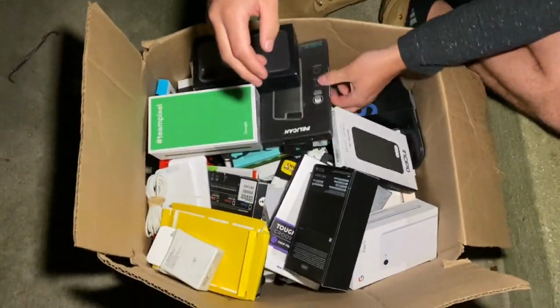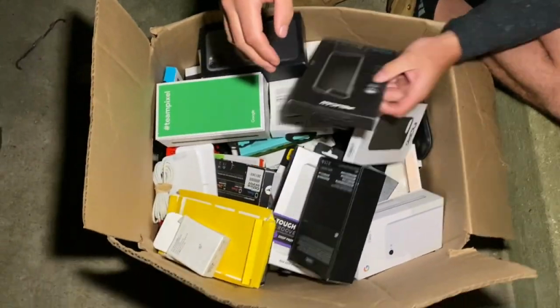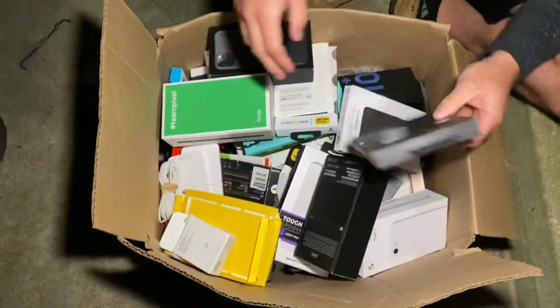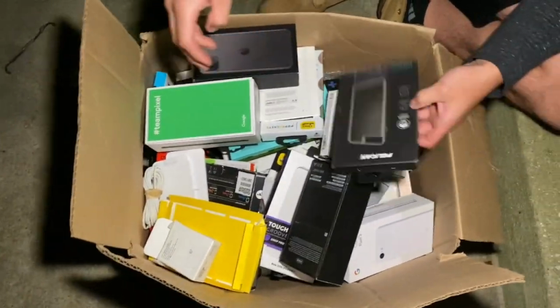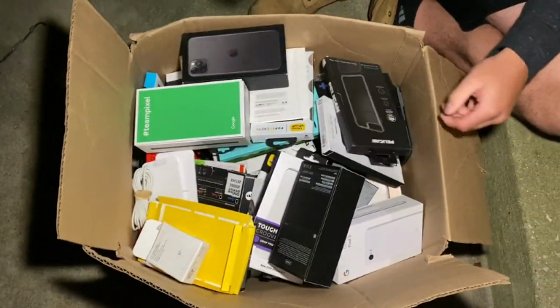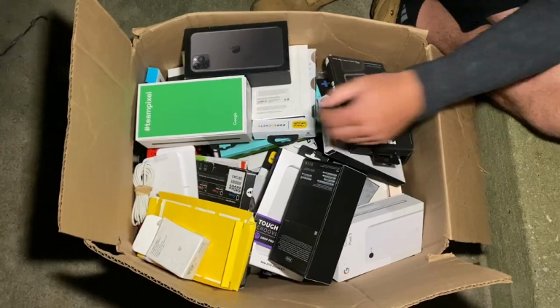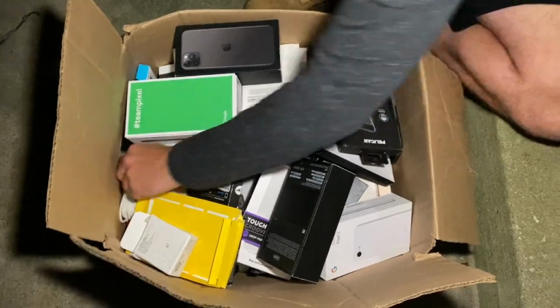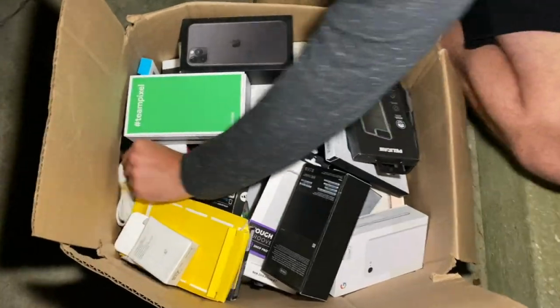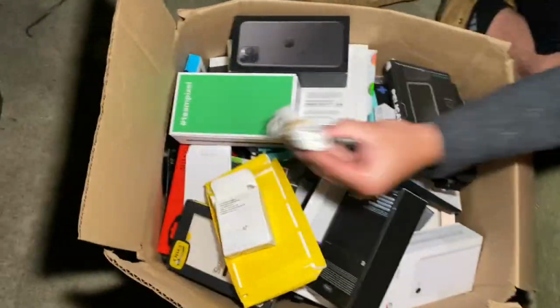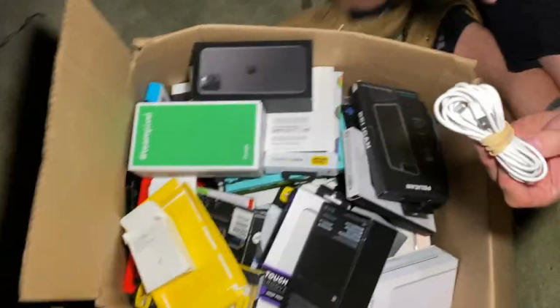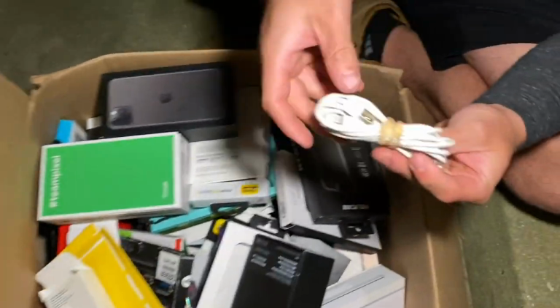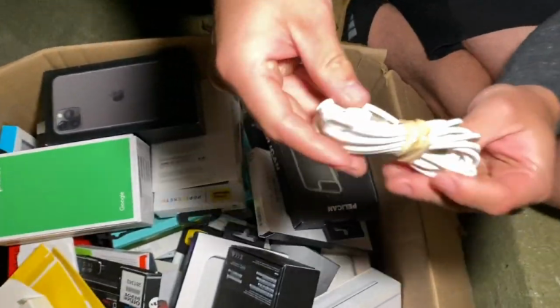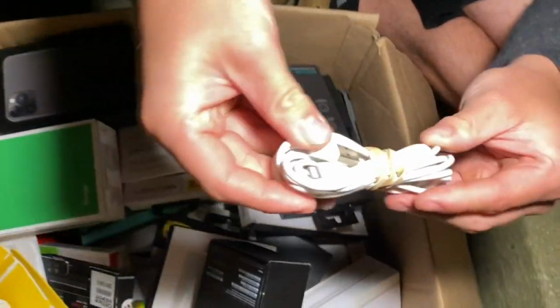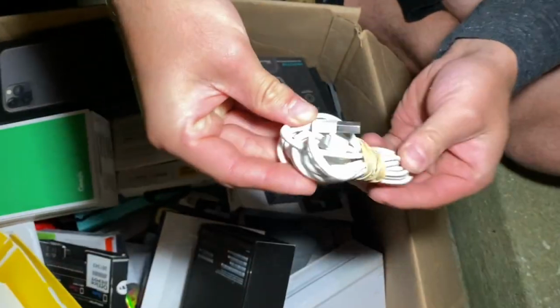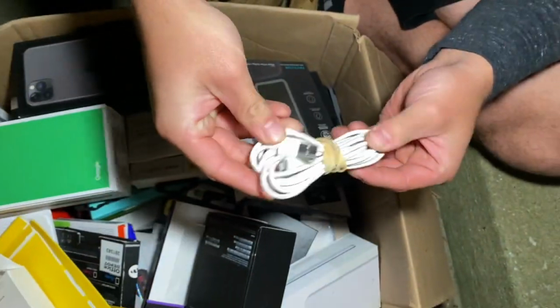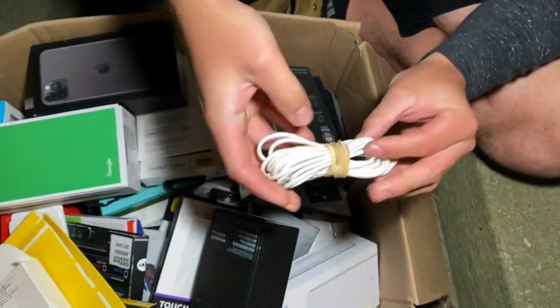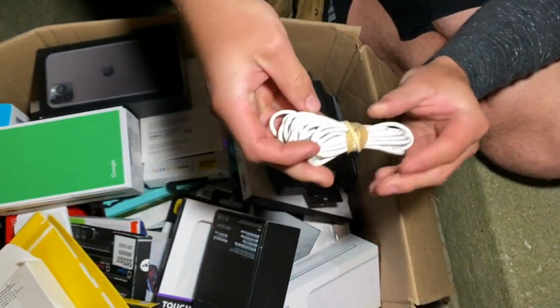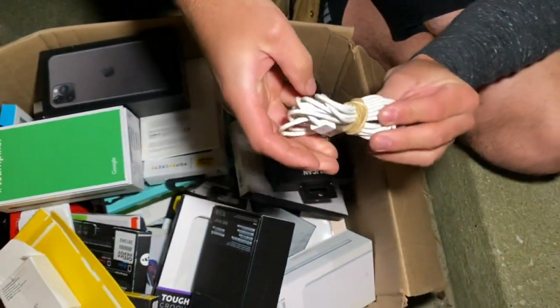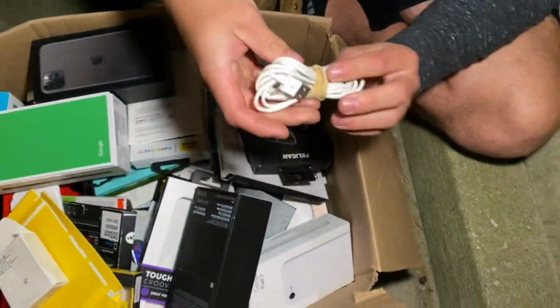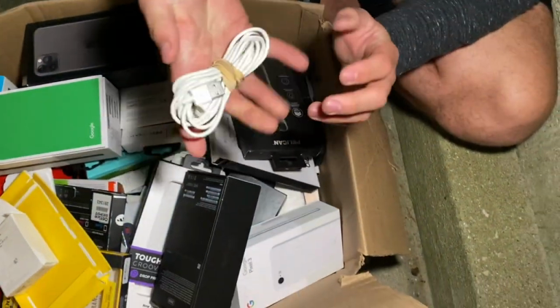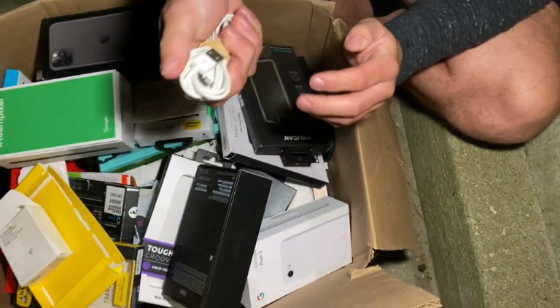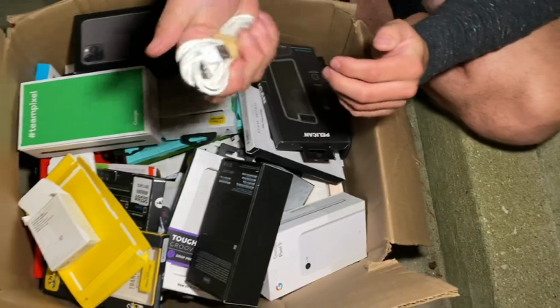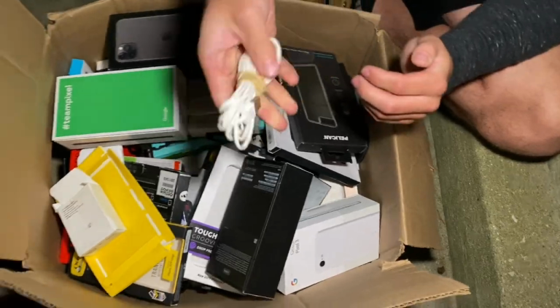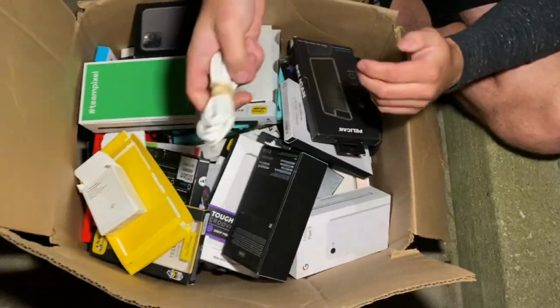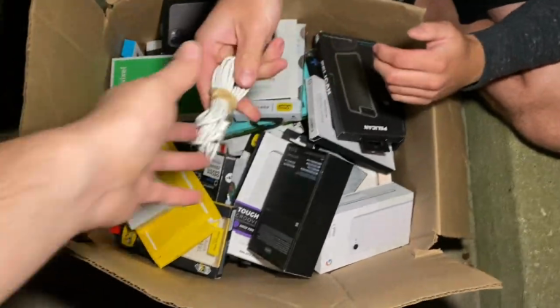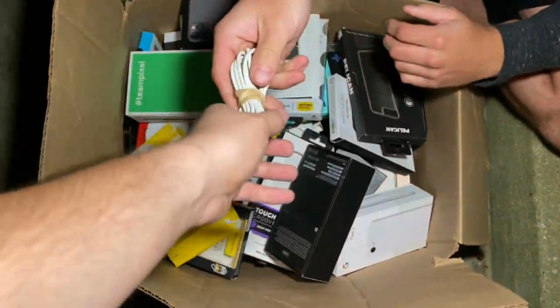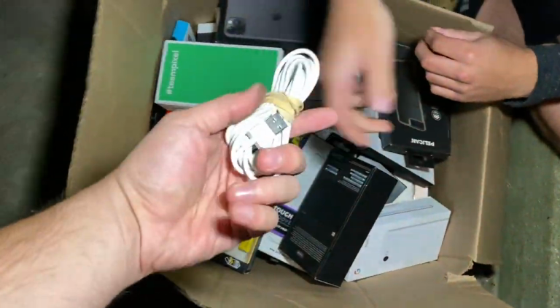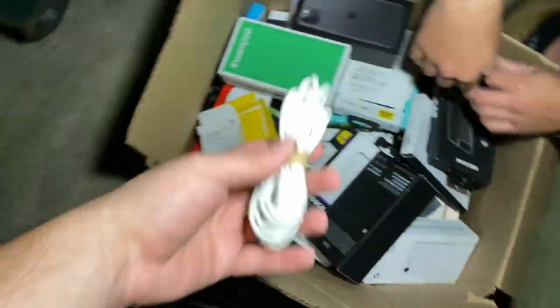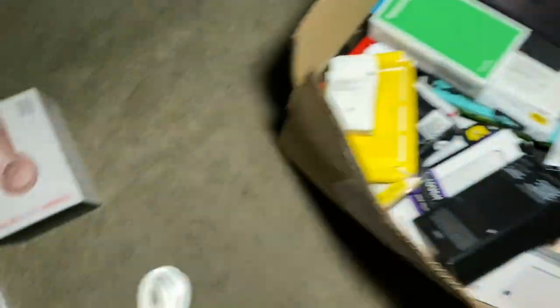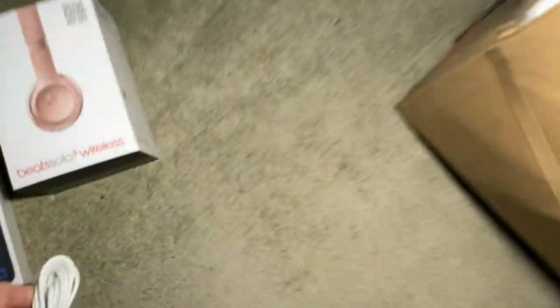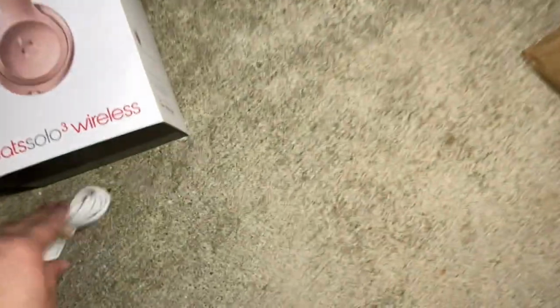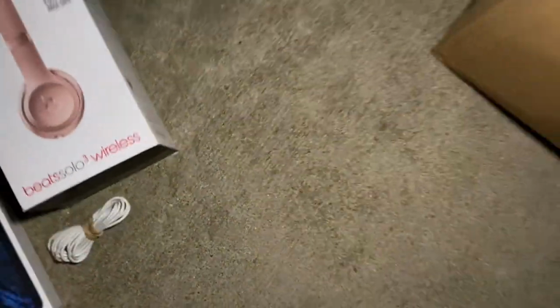Right there - our first find in the box! Looks like a nice charger, doesn't even look beat up or anything. Wrapped up and ready to go. Not bad!